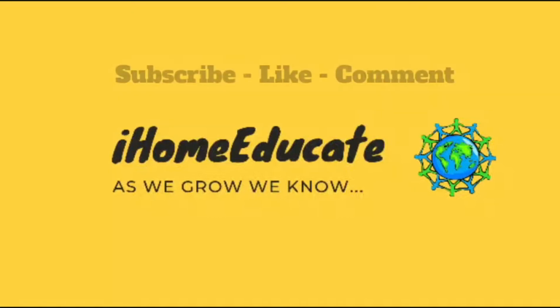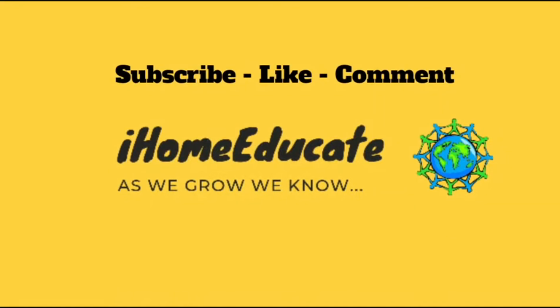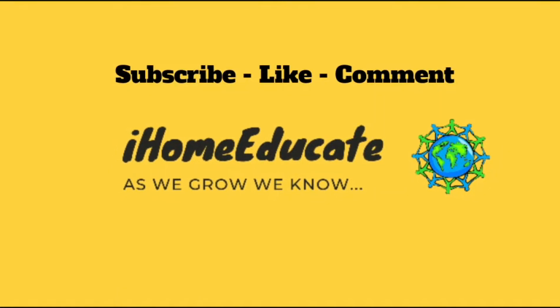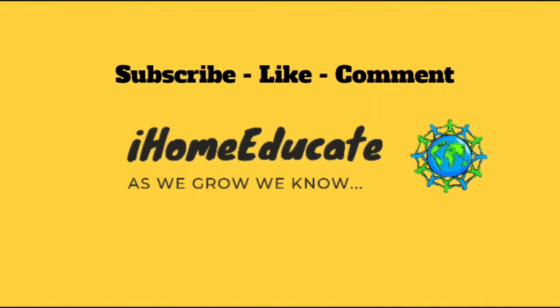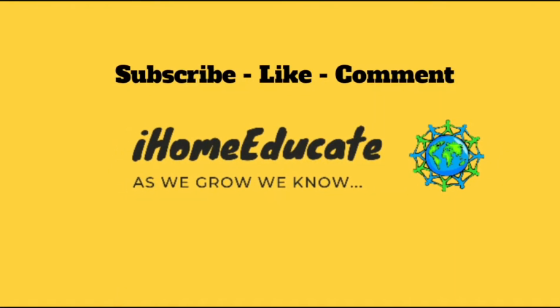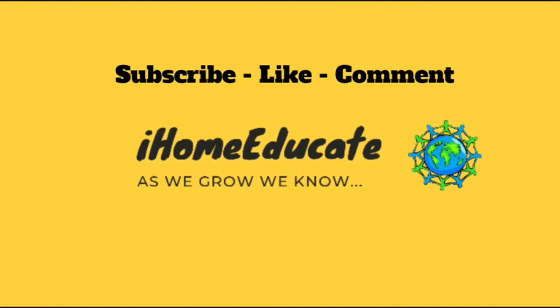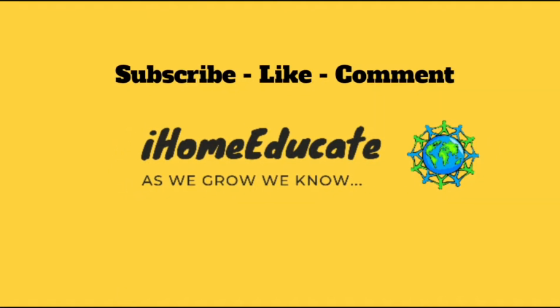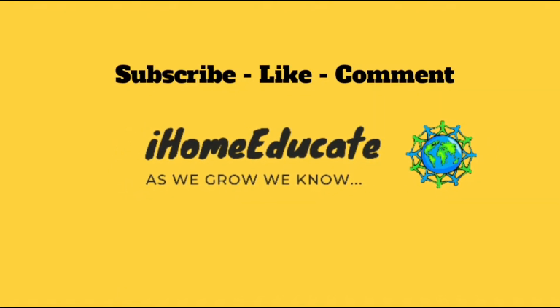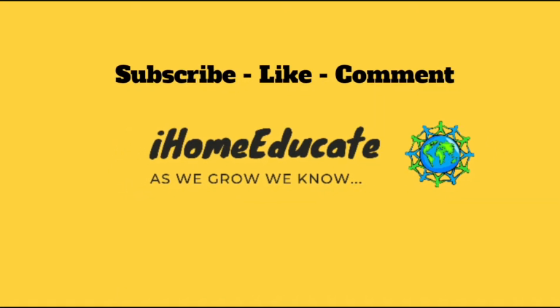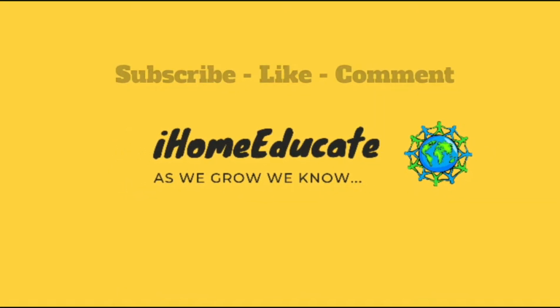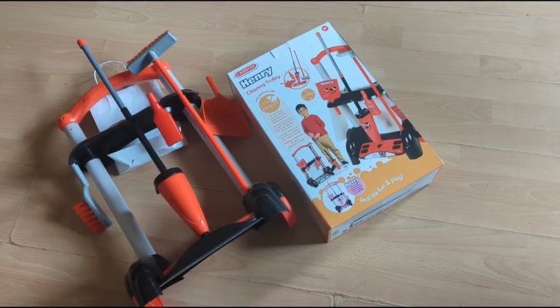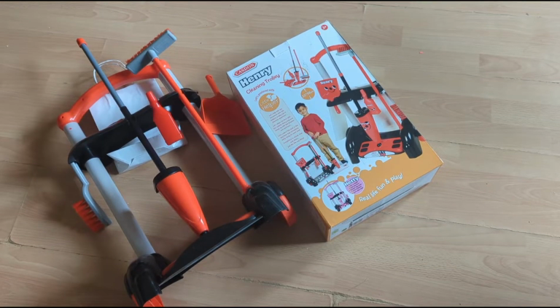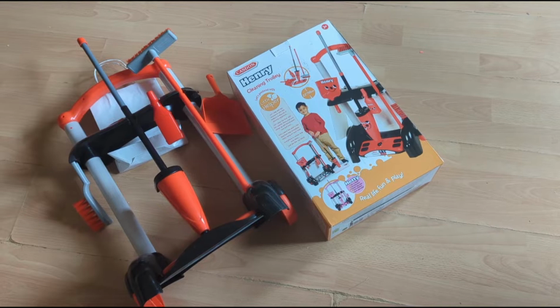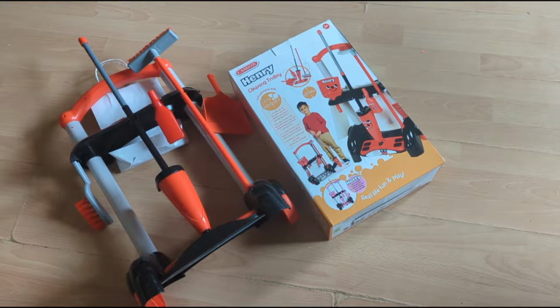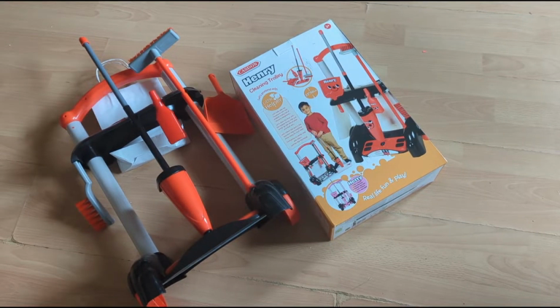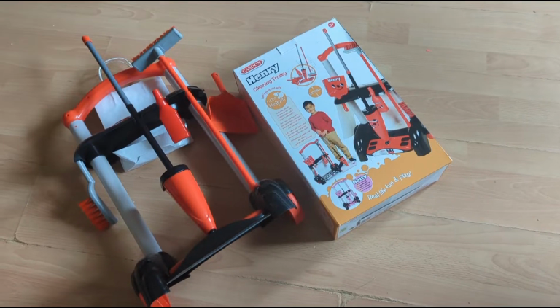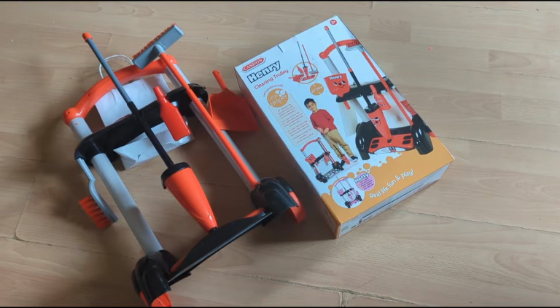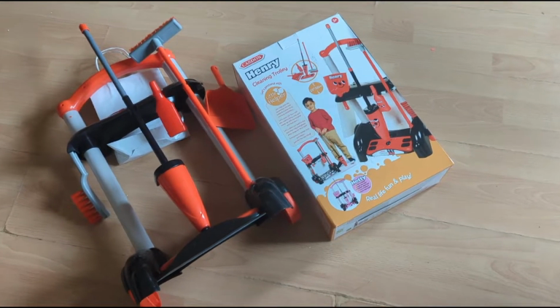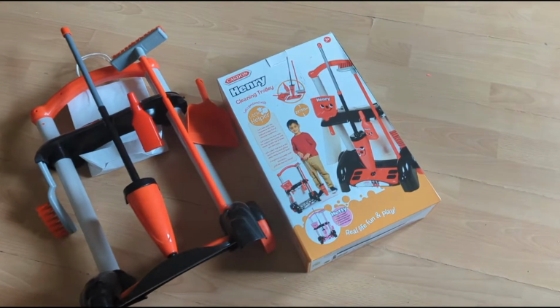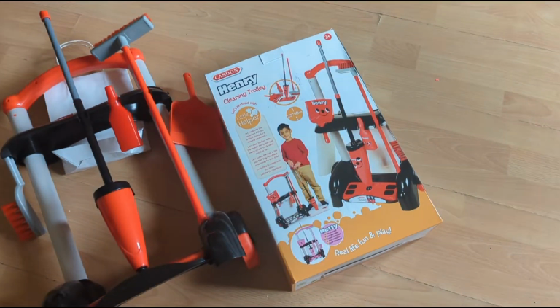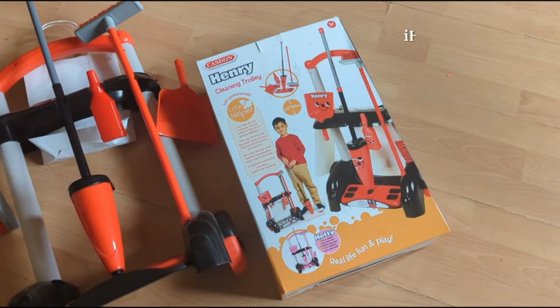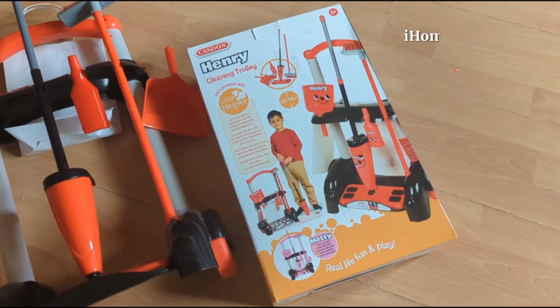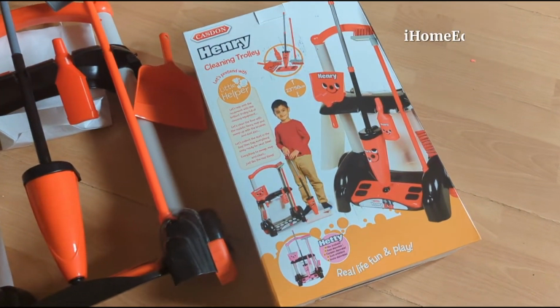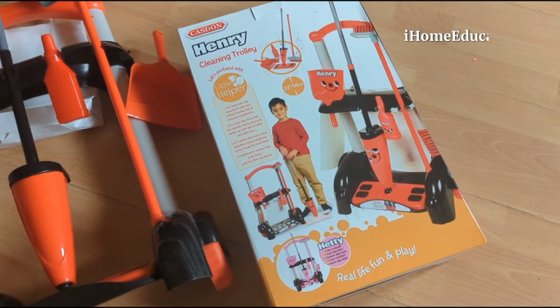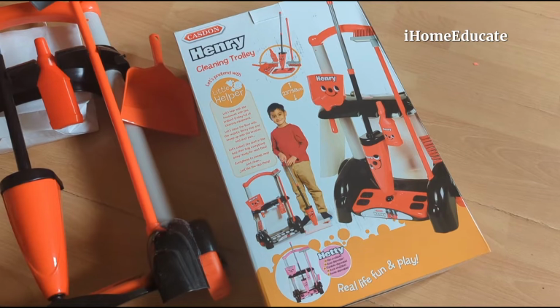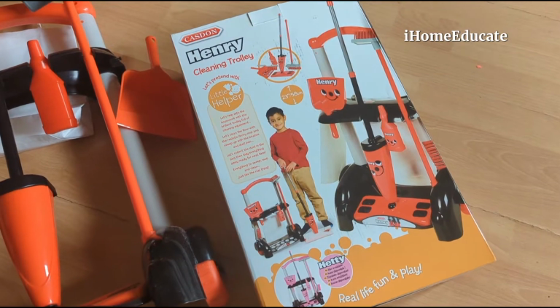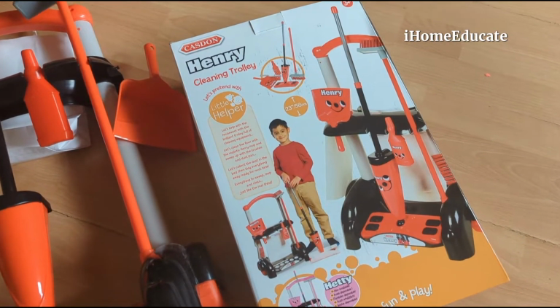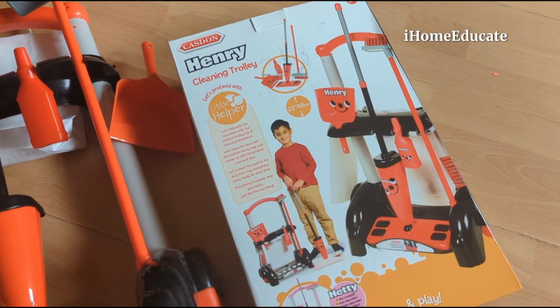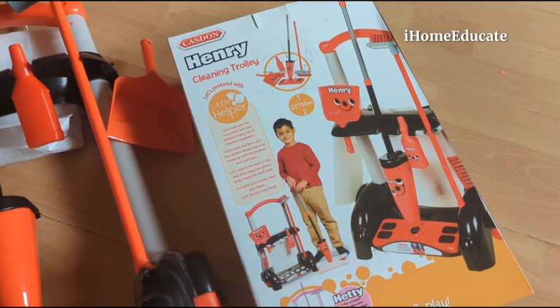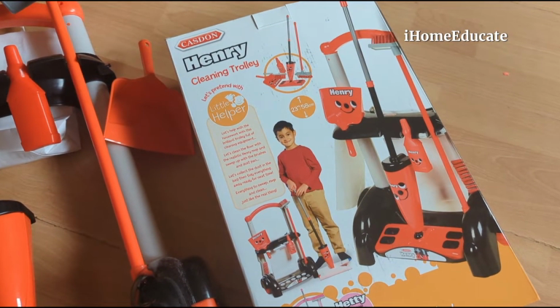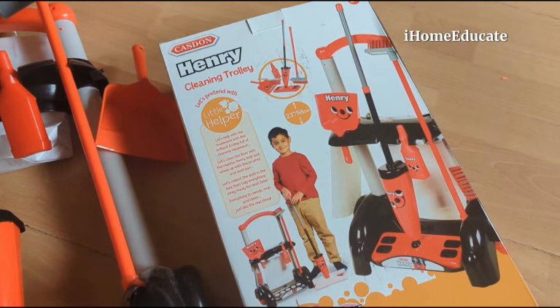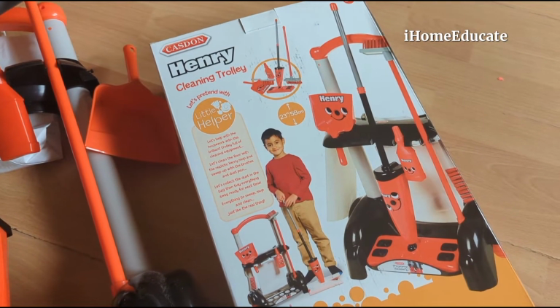It's iHomeEducate — as we grow, we know! And today we have some real life fun and play with the Henry cleaning toy.